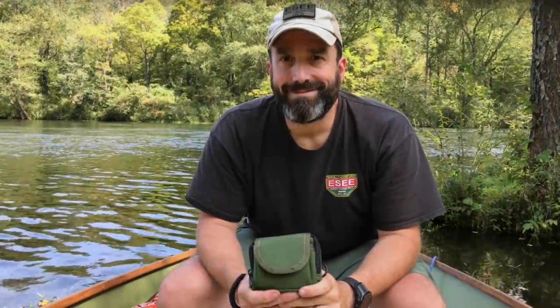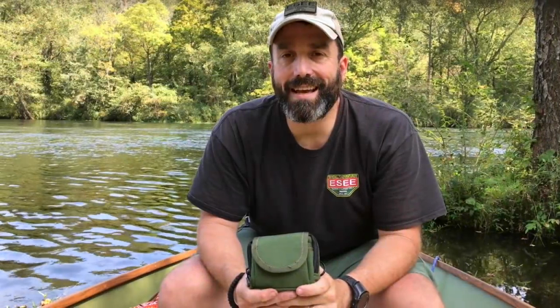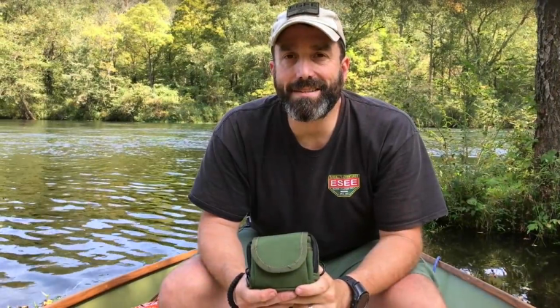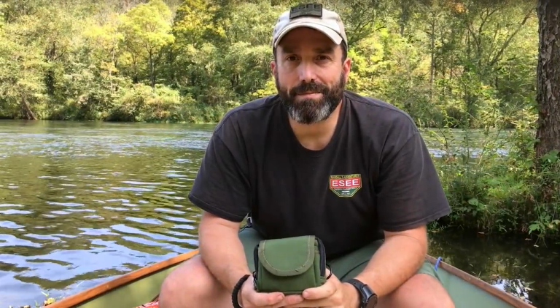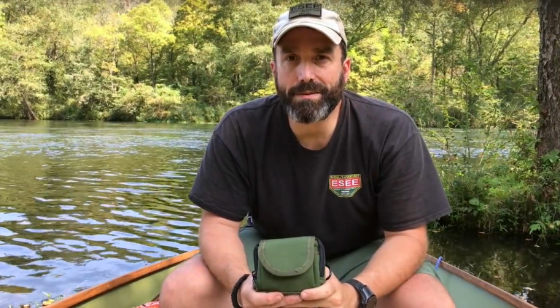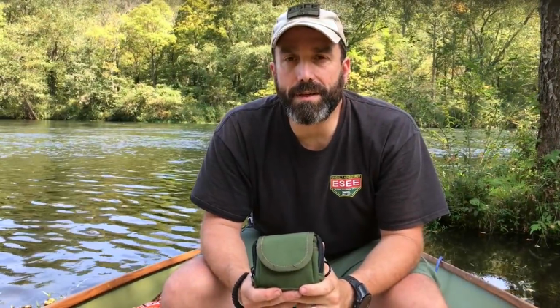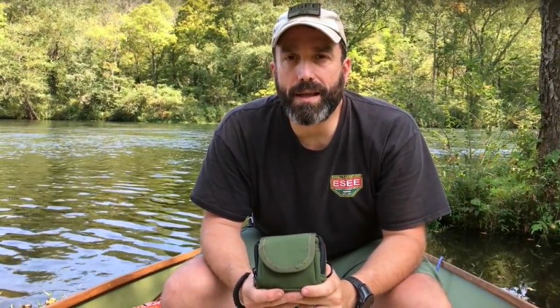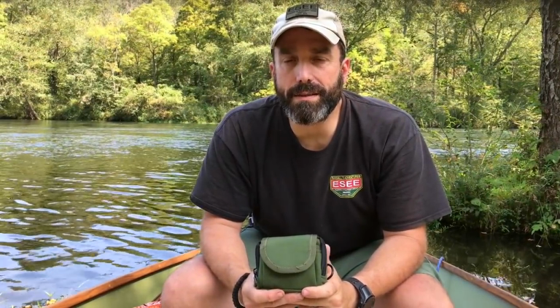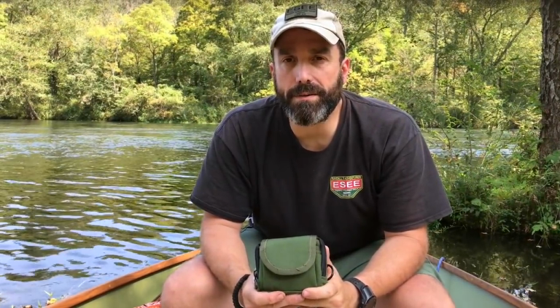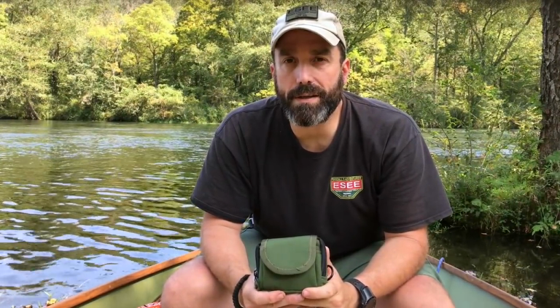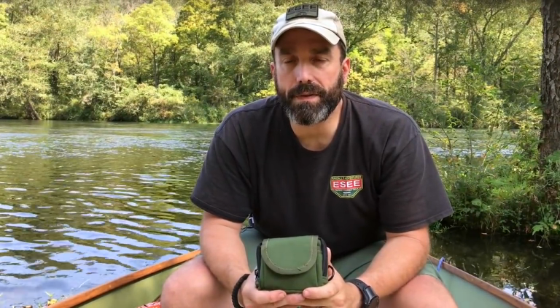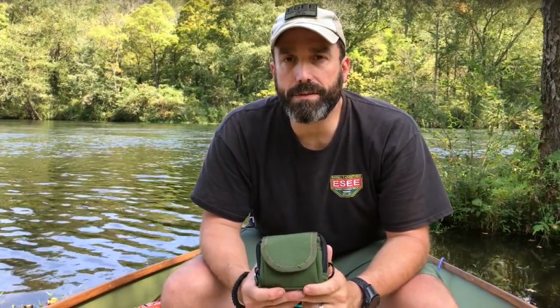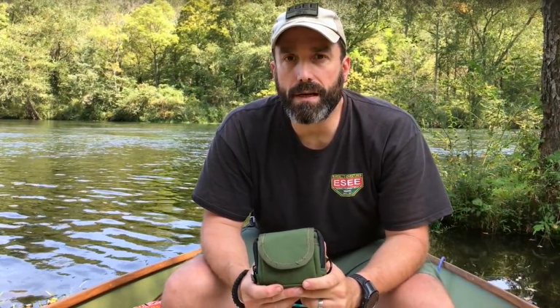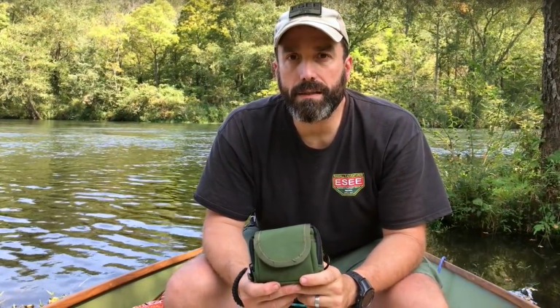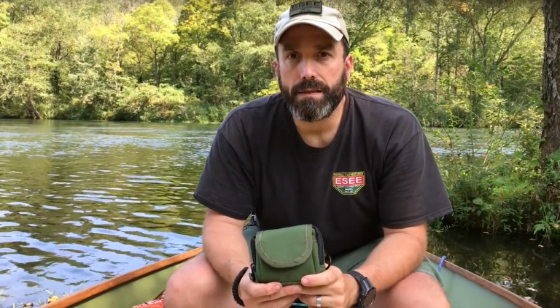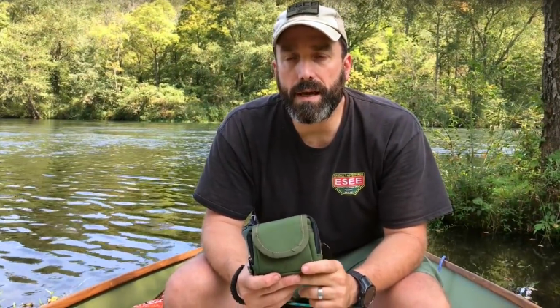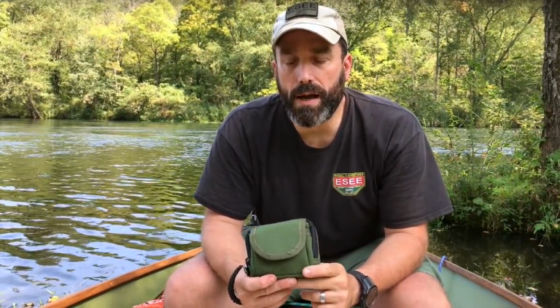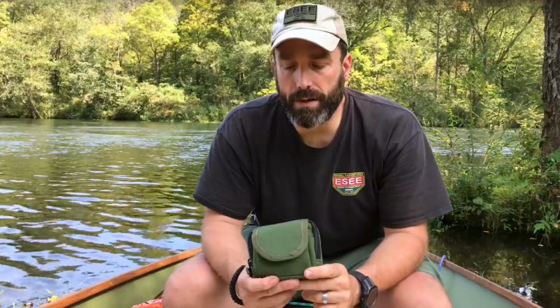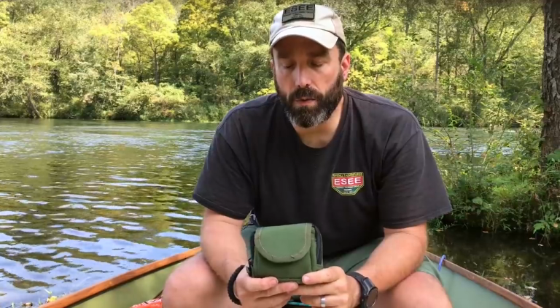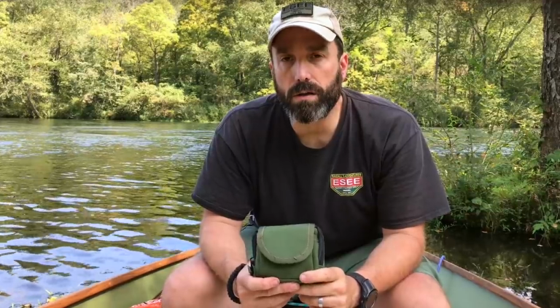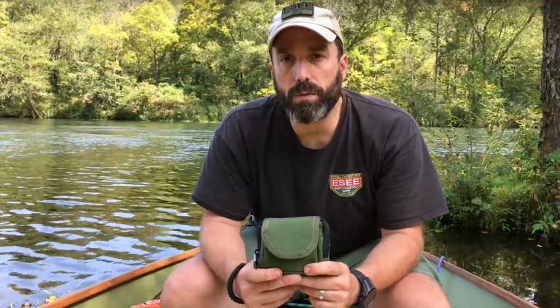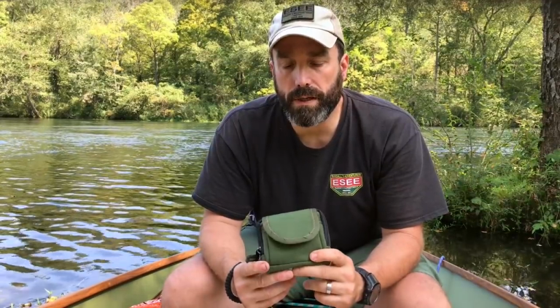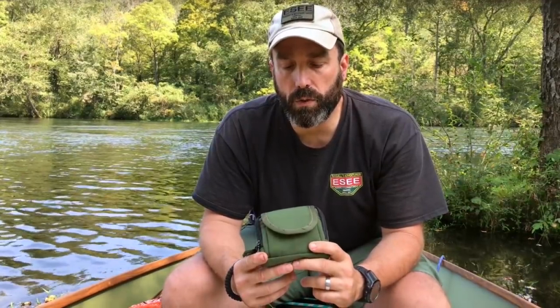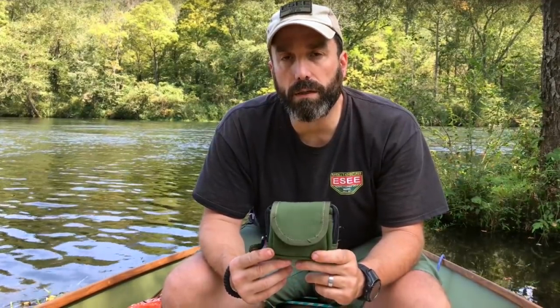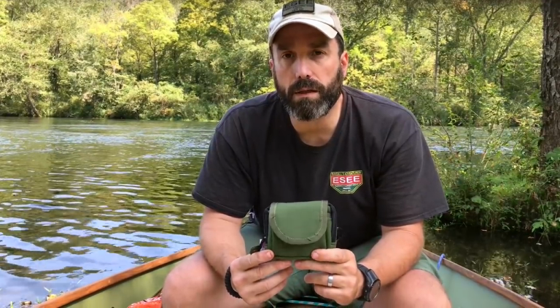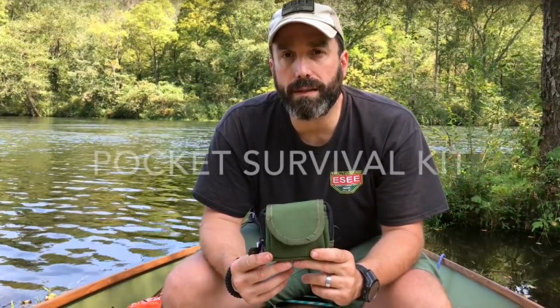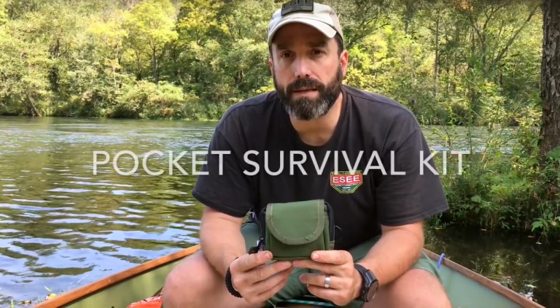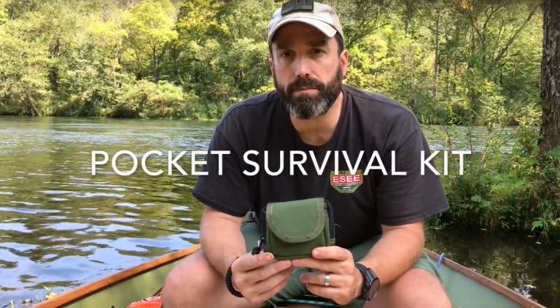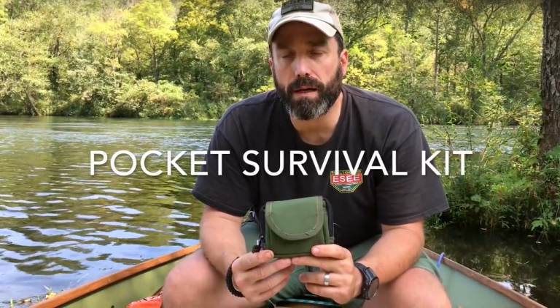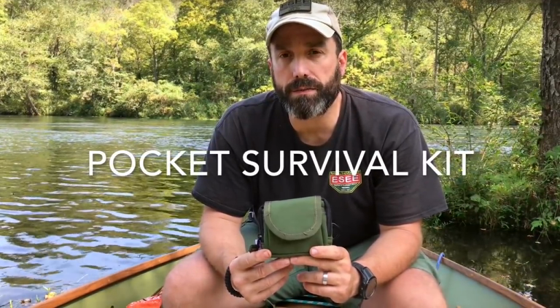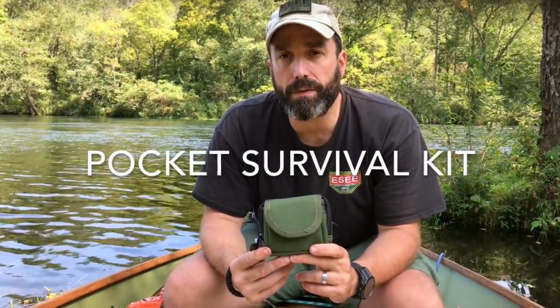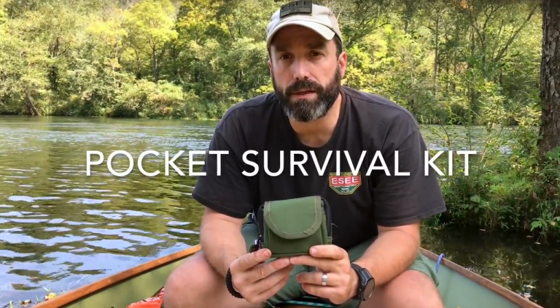Hey guys, Patrick here with ESEE Knives, Randall's Adventure and Training. Today we're out here on the water and we're going to take a quick look at the ESEE Pocket Survival Kit.